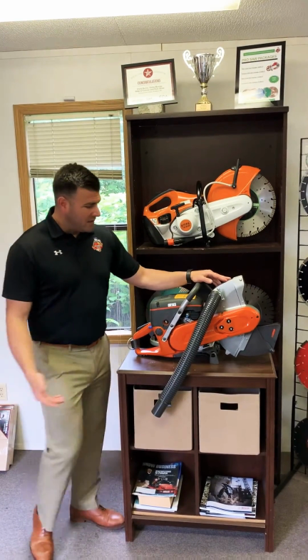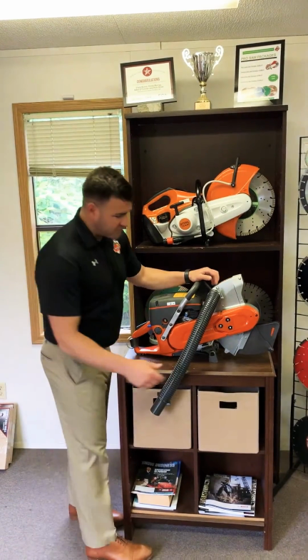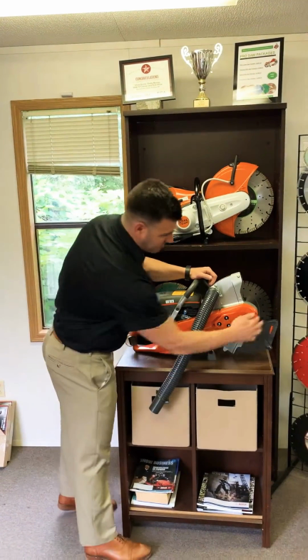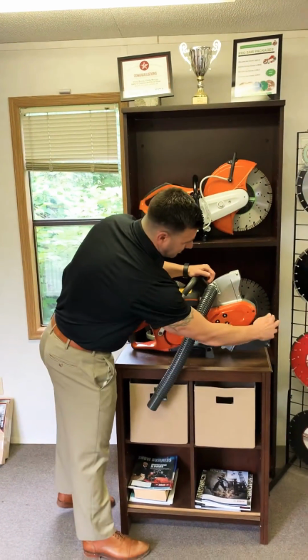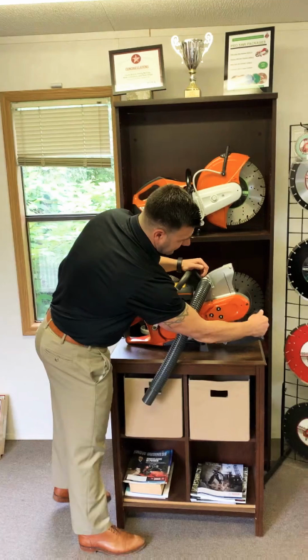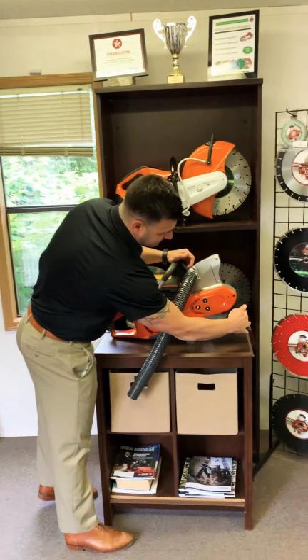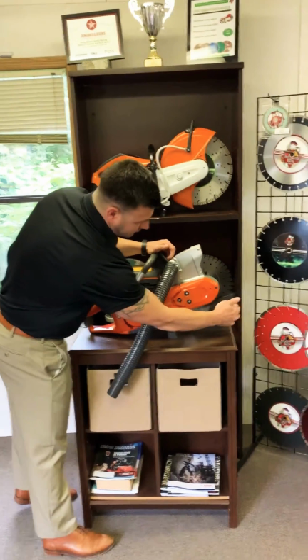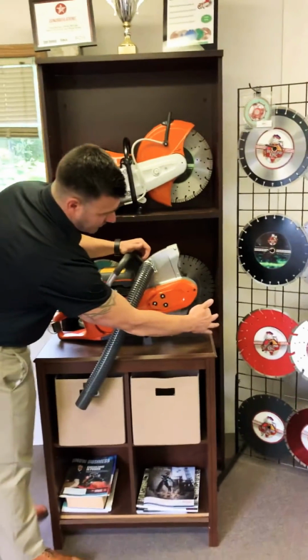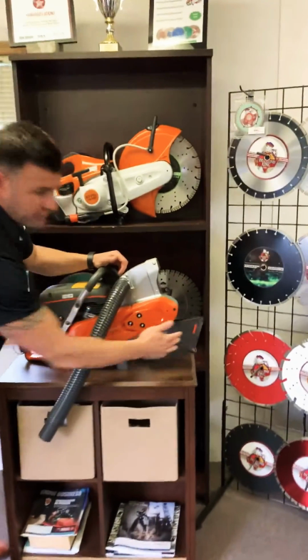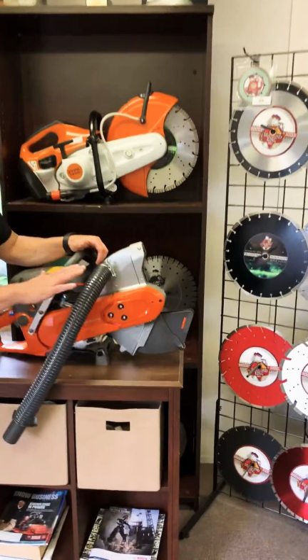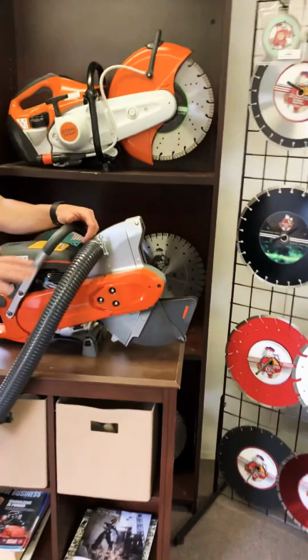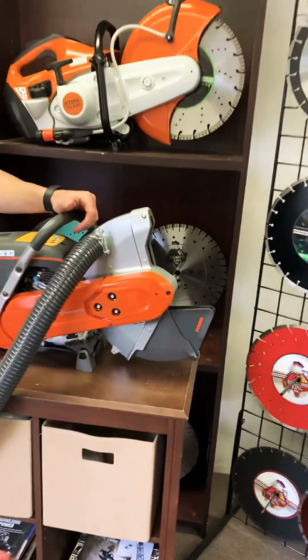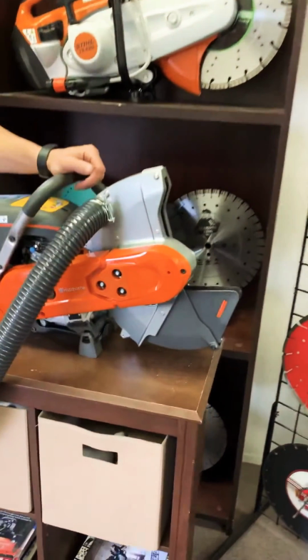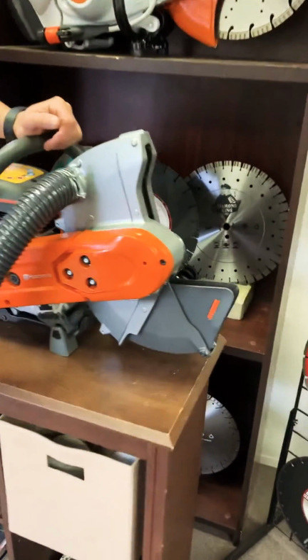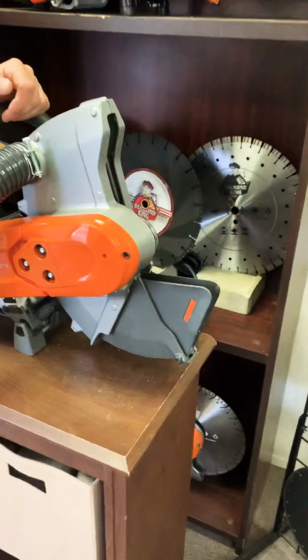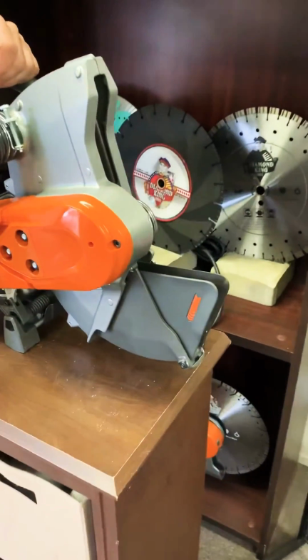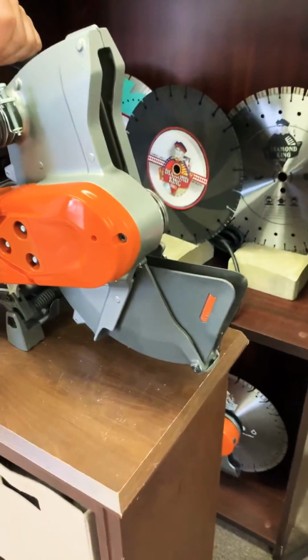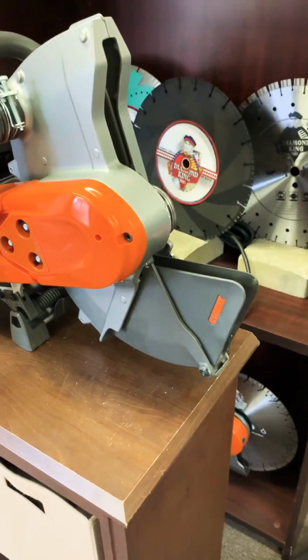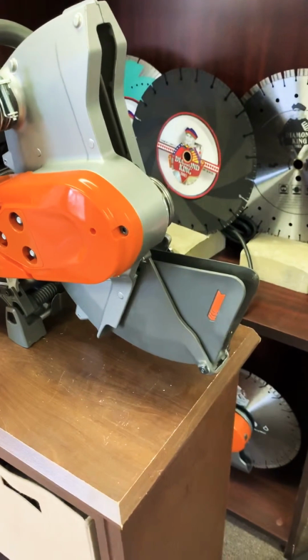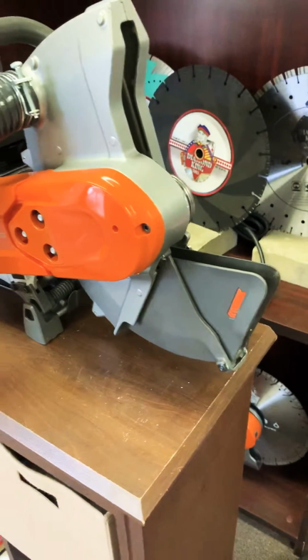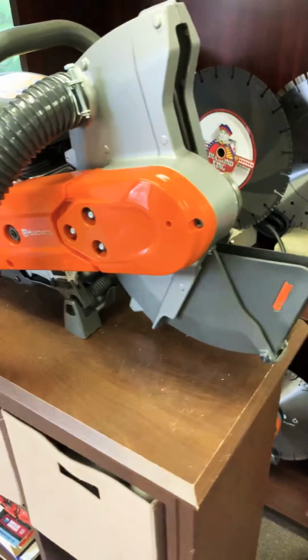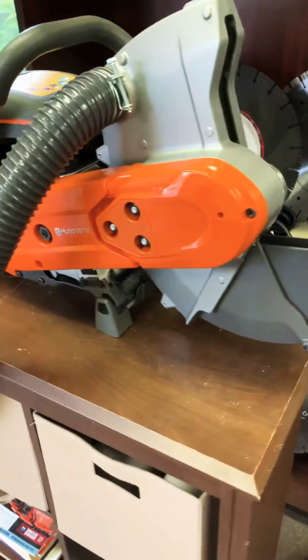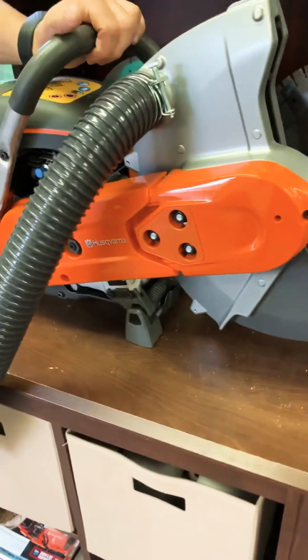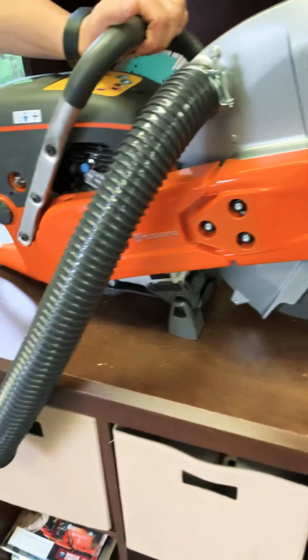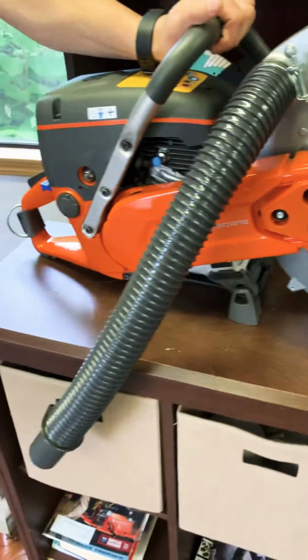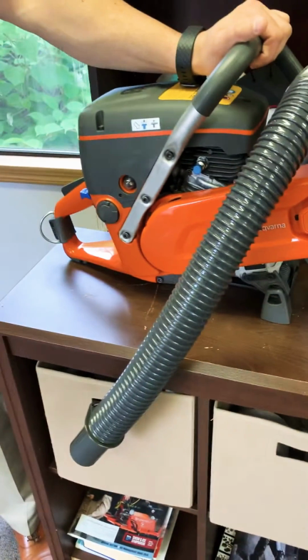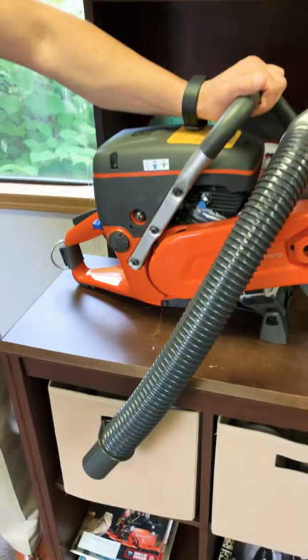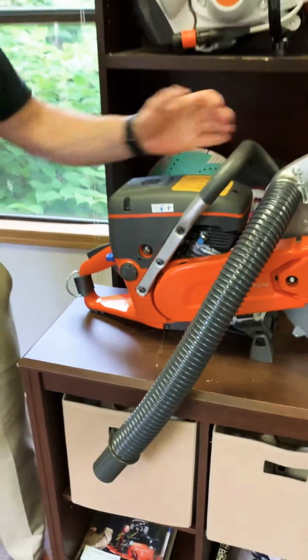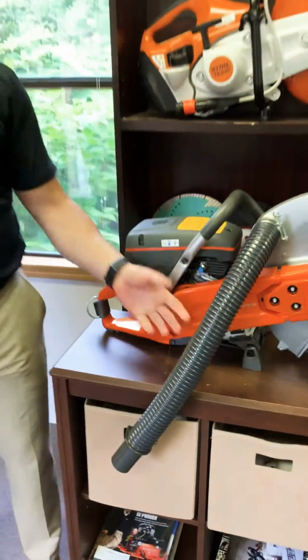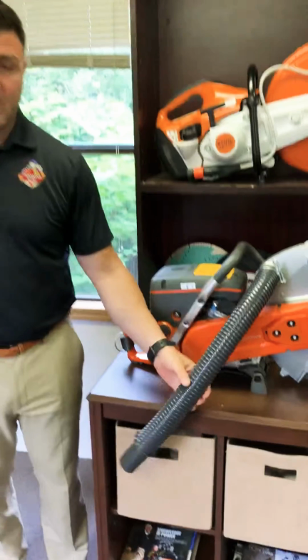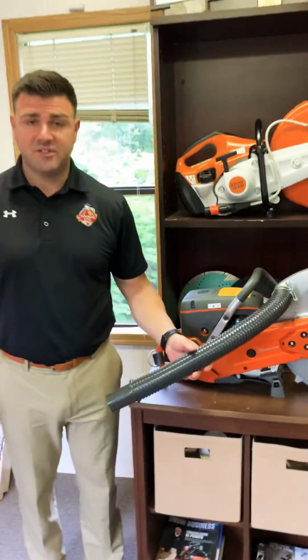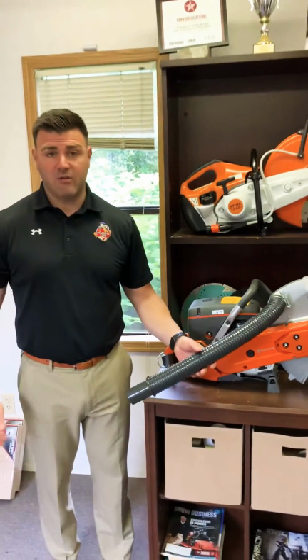It also has a retractable blade guard, so you can use it for wall cutting and any kind of safe cutting. But the biggest feature is, obviously, the dustless part.